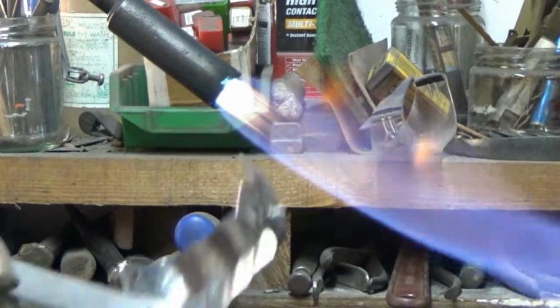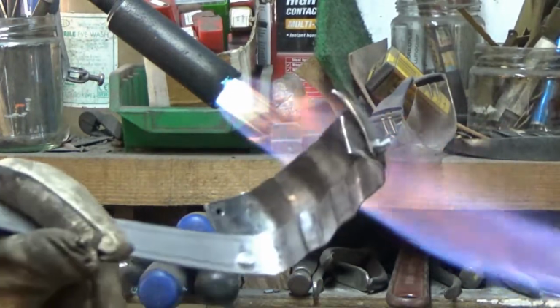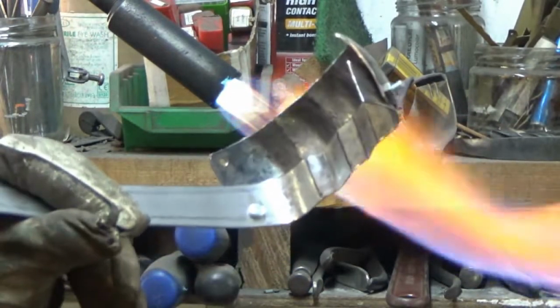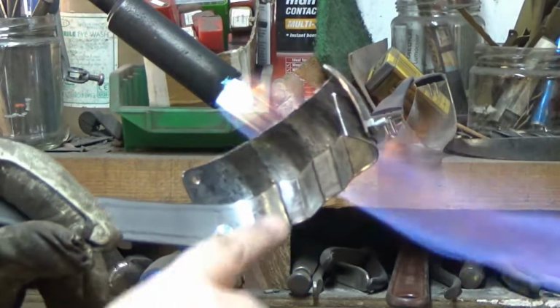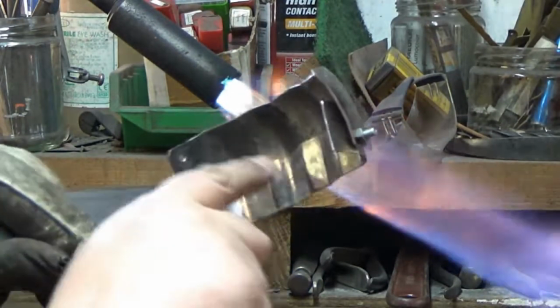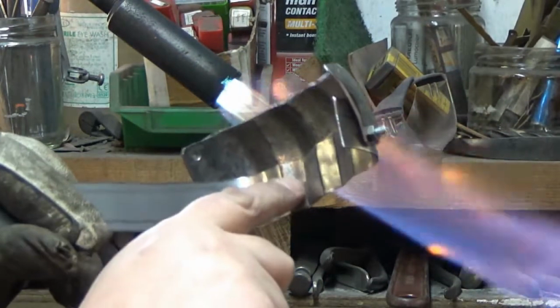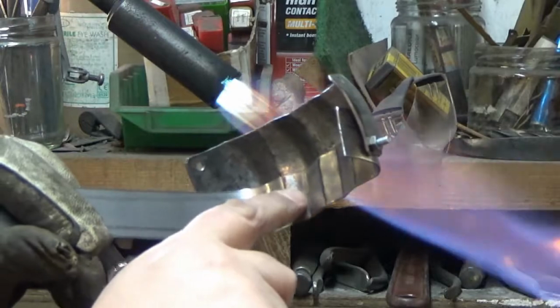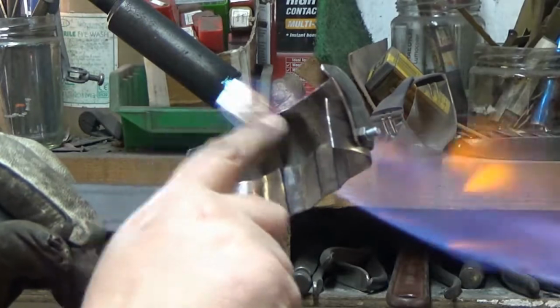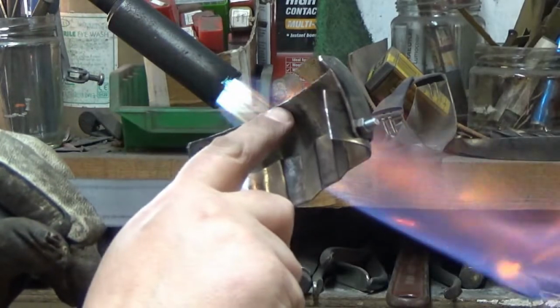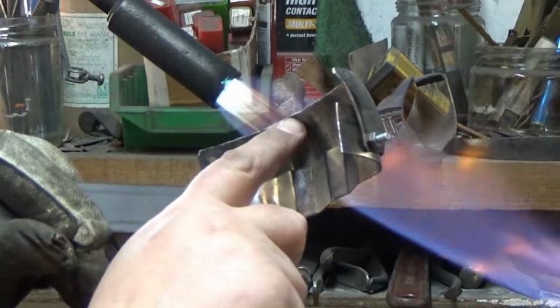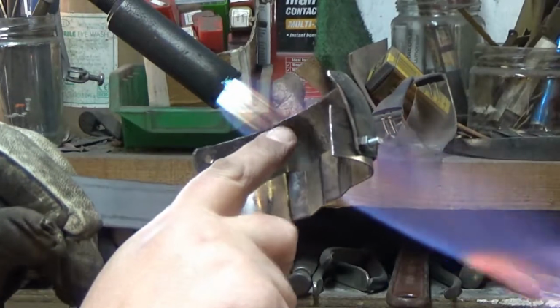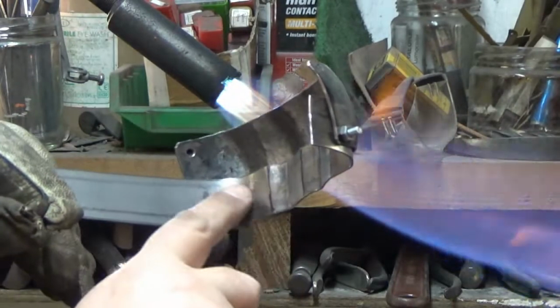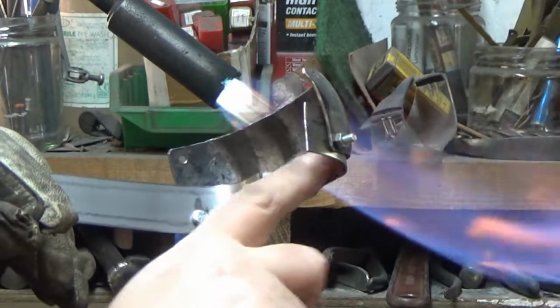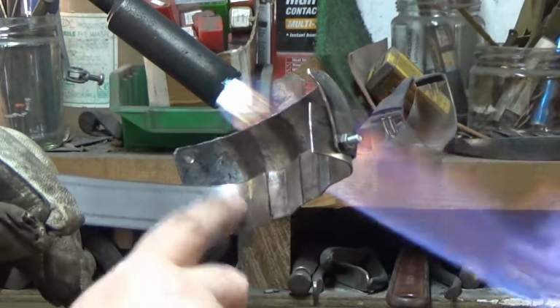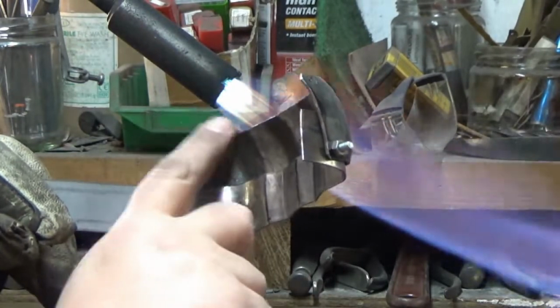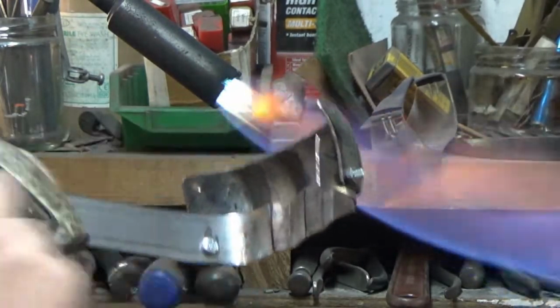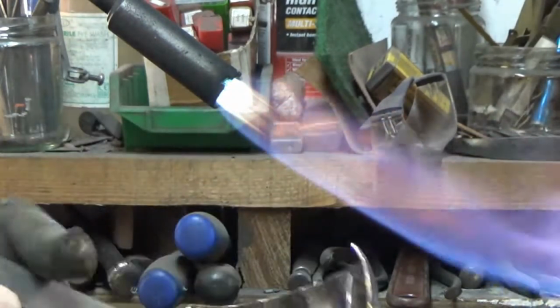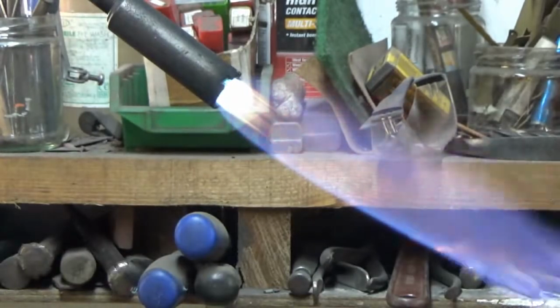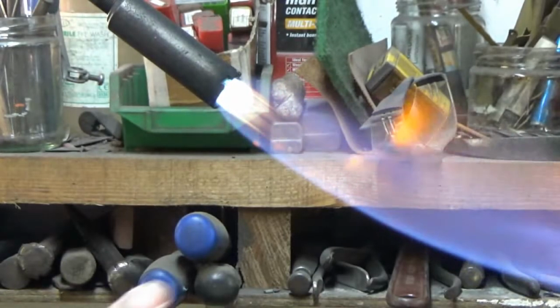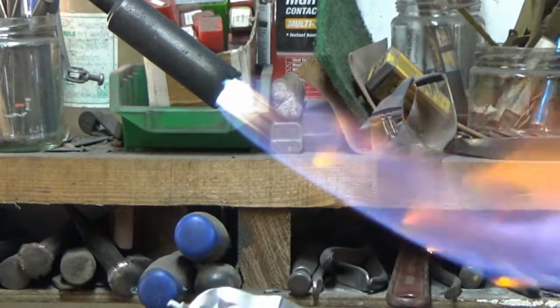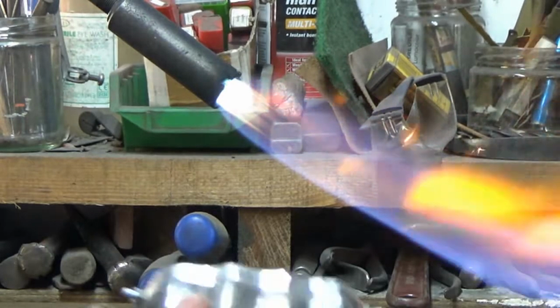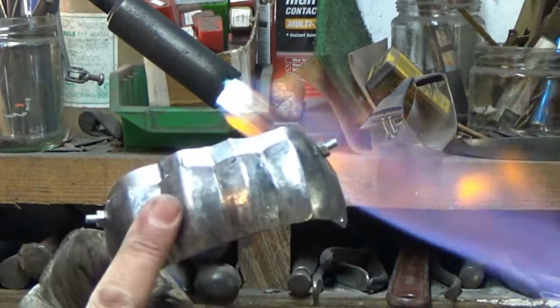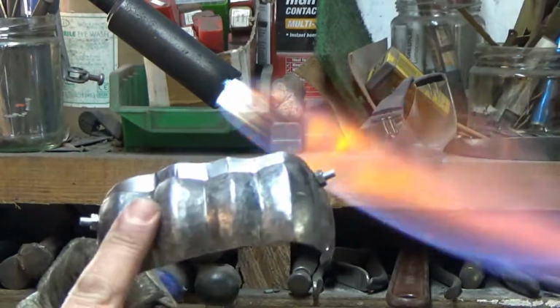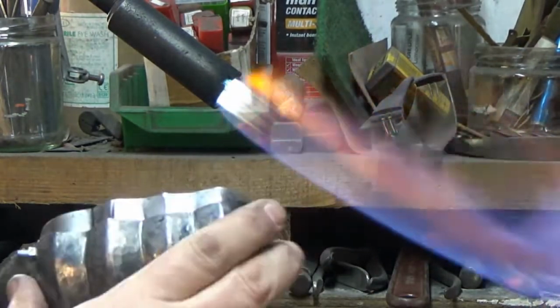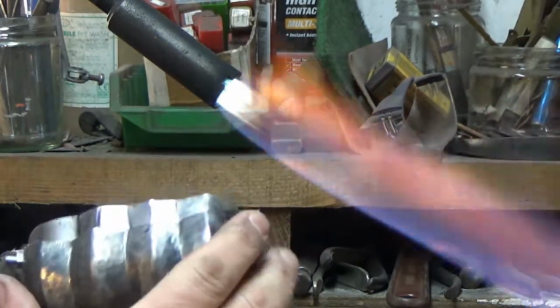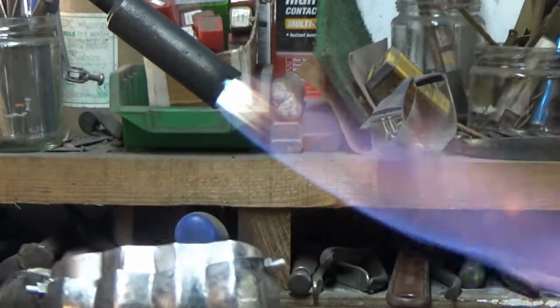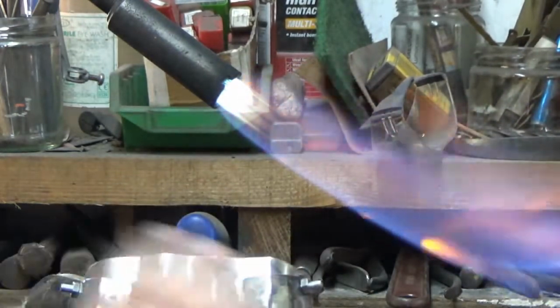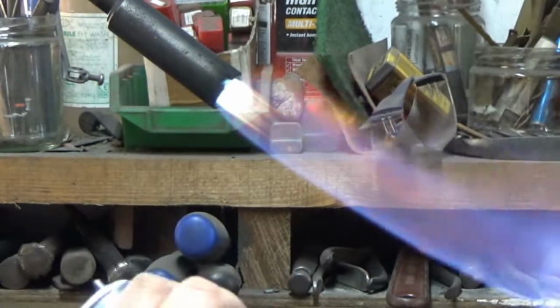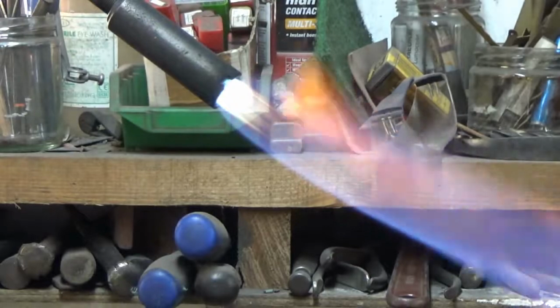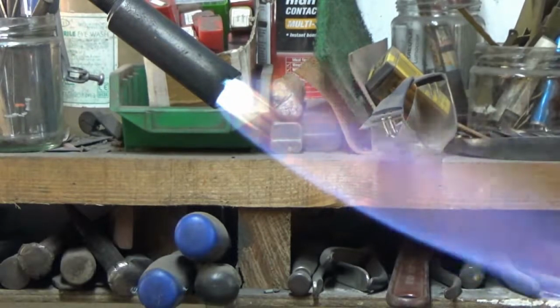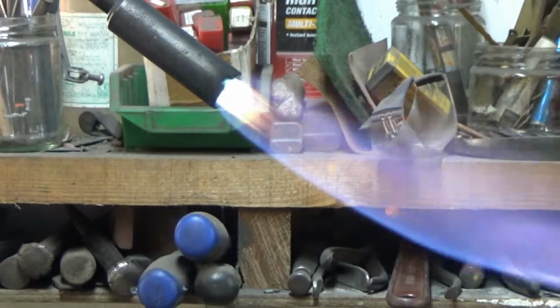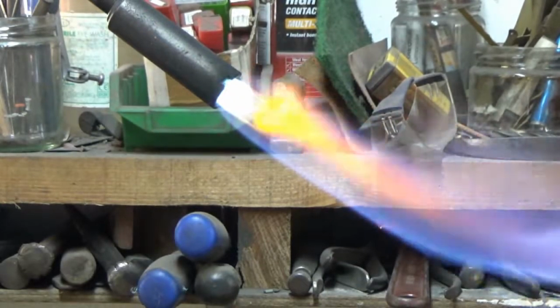Now when I'm heating this, we want the heat on this piece, not on this. Because the hot bit will move, the cold bit won't. So if you find you're heating the actual knuckle up, give it a little quench off and start again. We want the heat on this back piece.